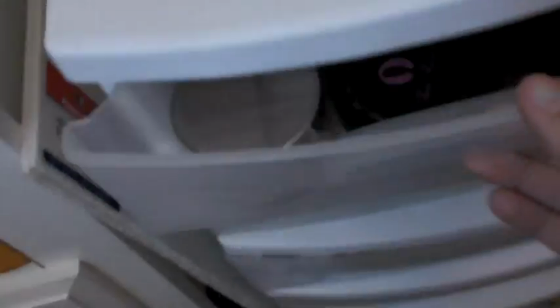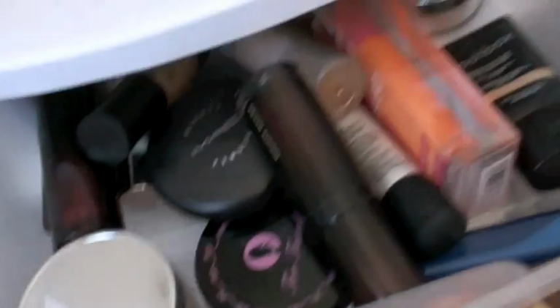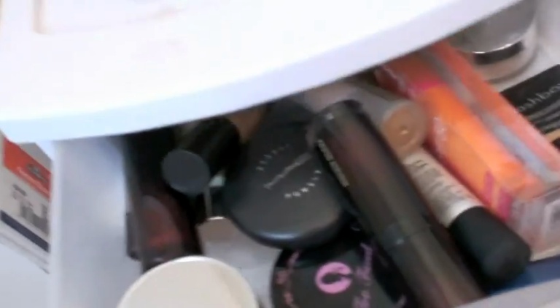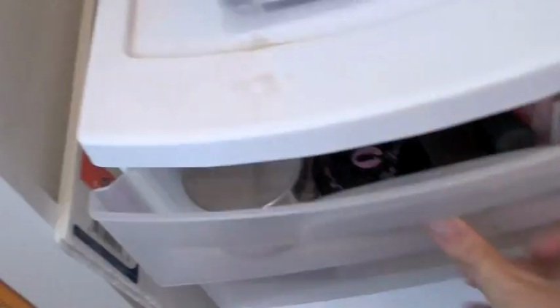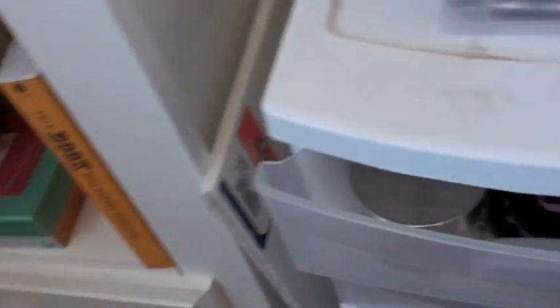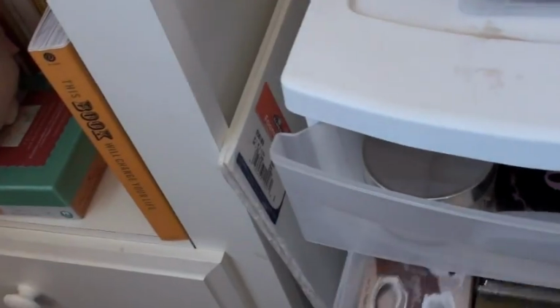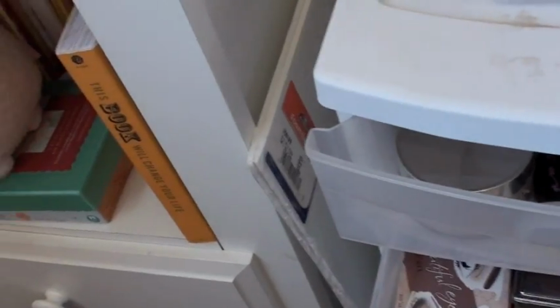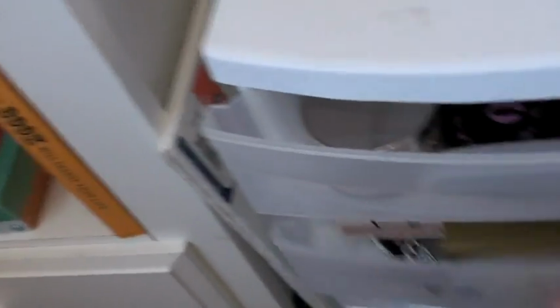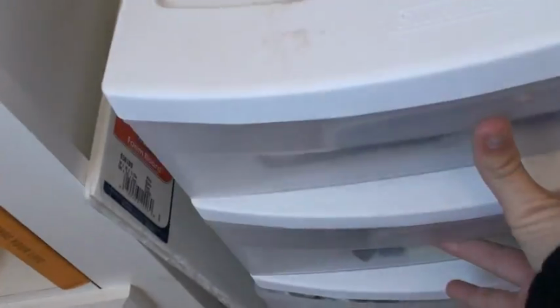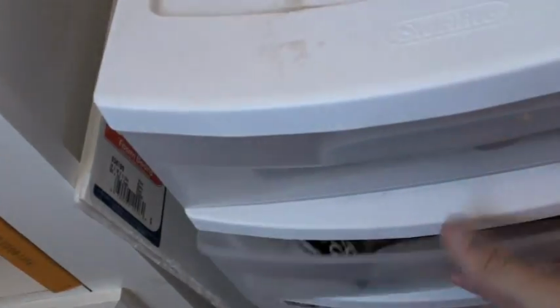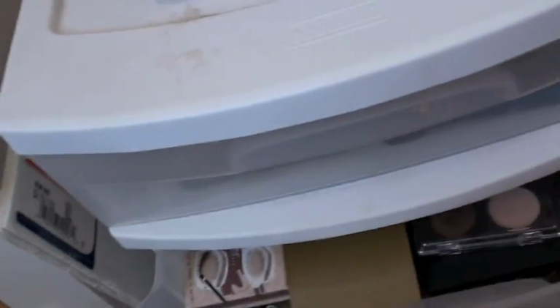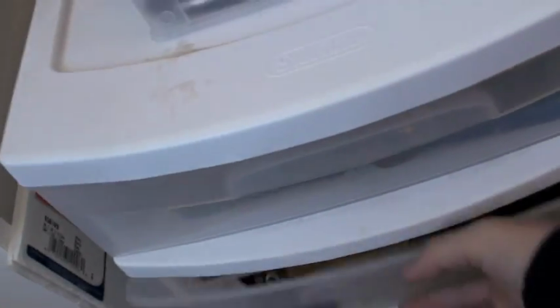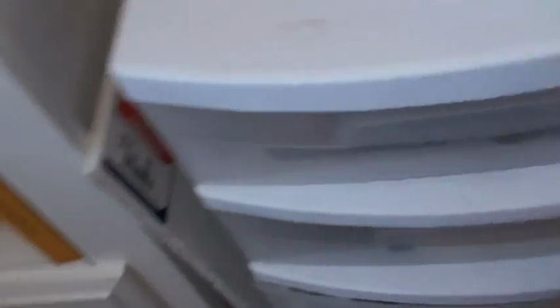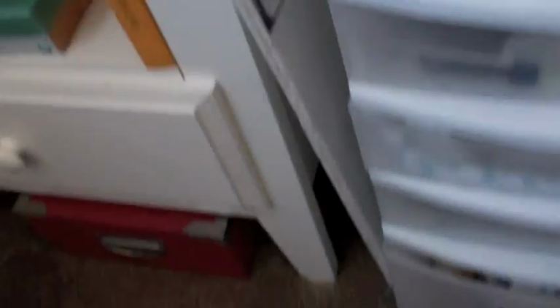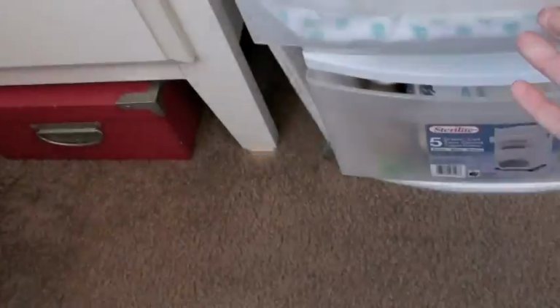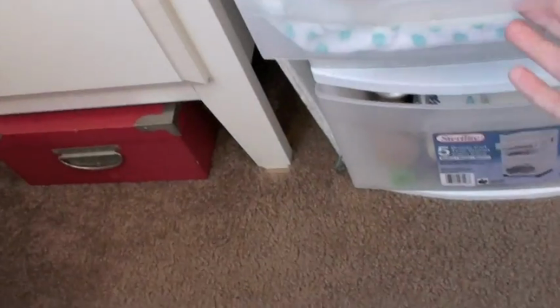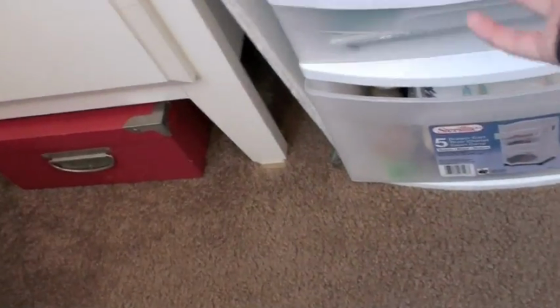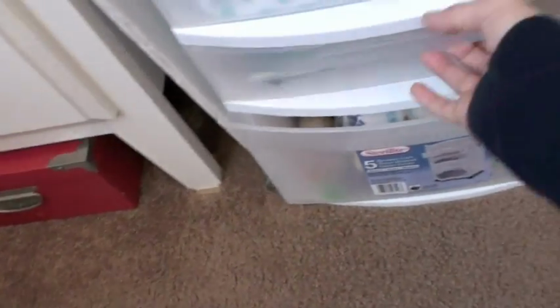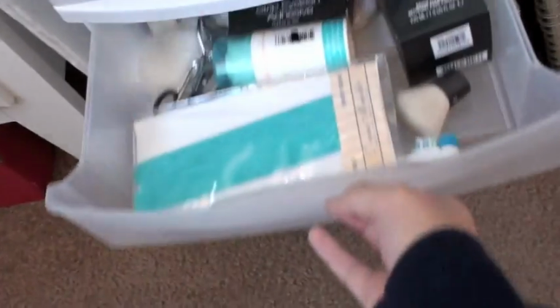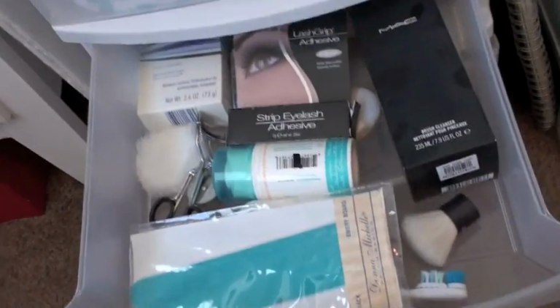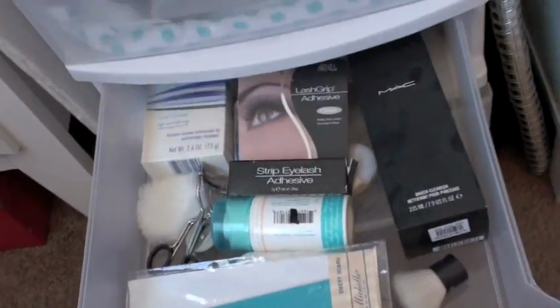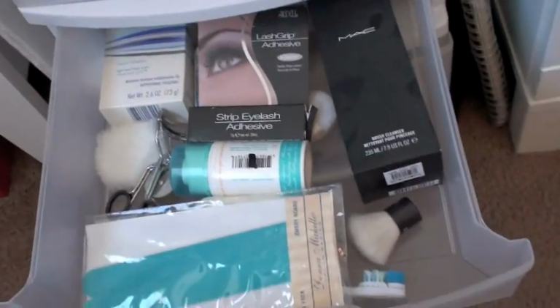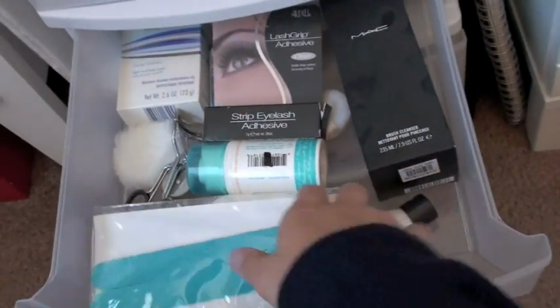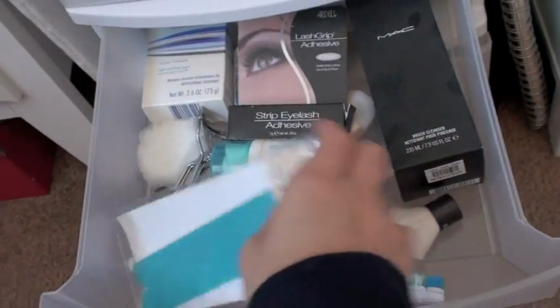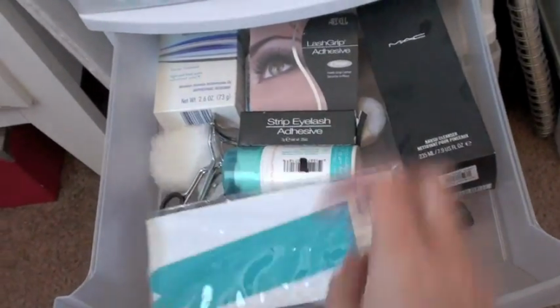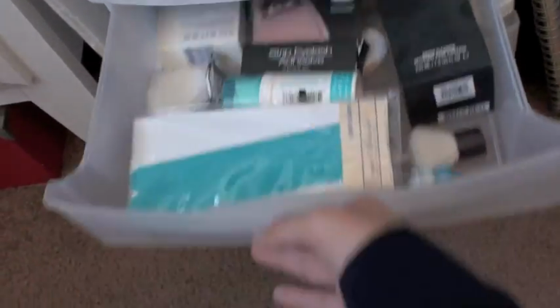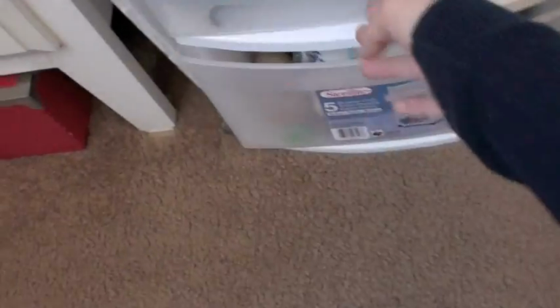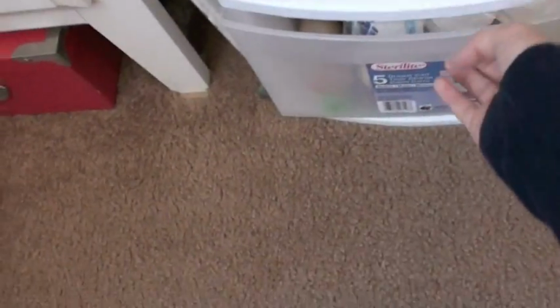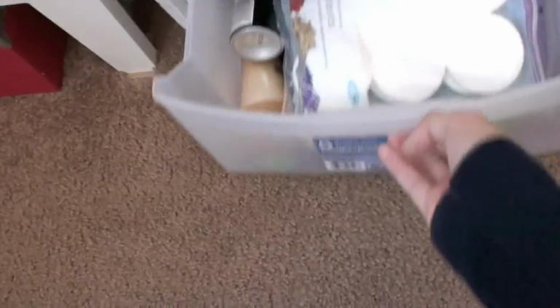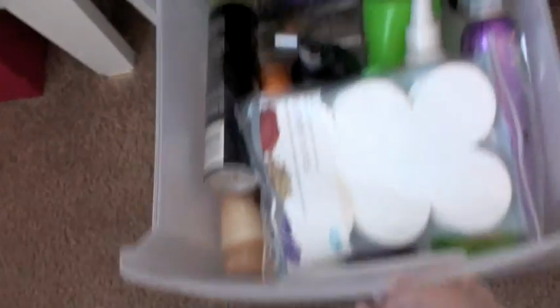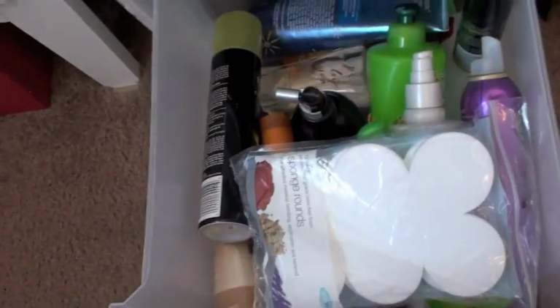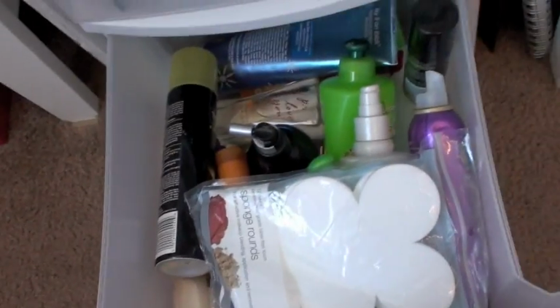Here I've got like makeup. I've got like all of my eyeshadow that I own in here, some random stuff, and like extras, and hair things.